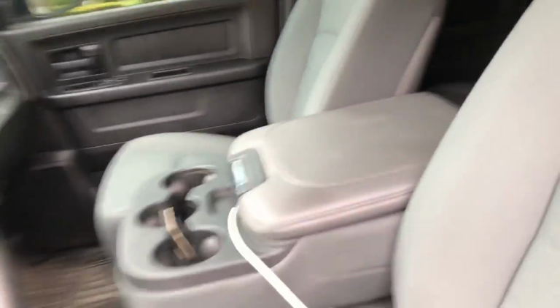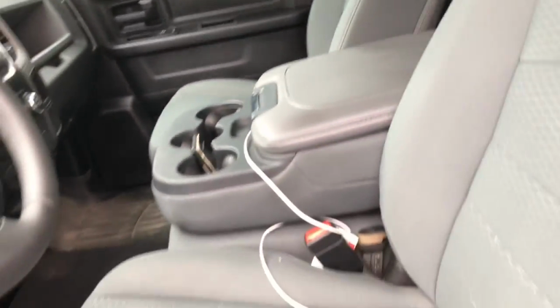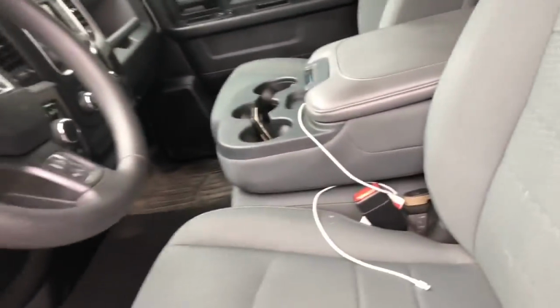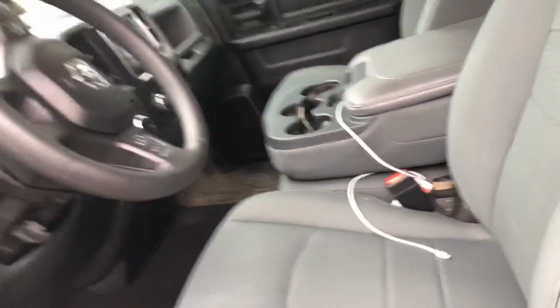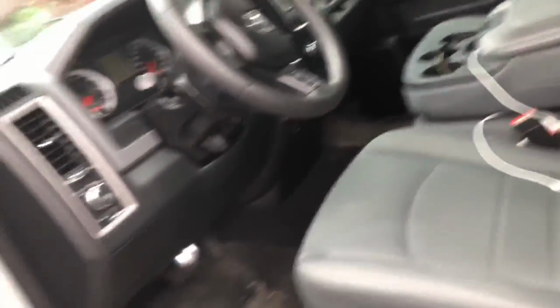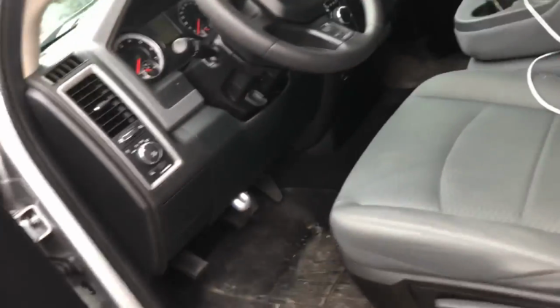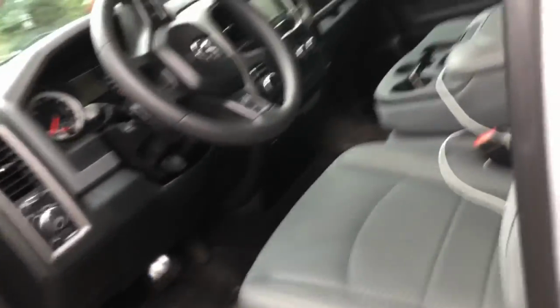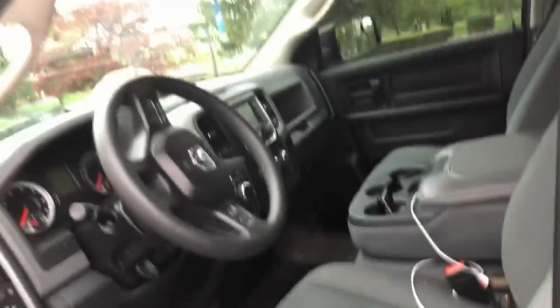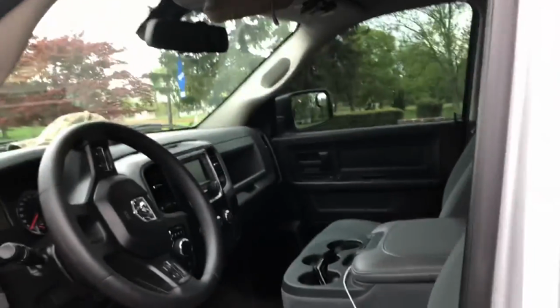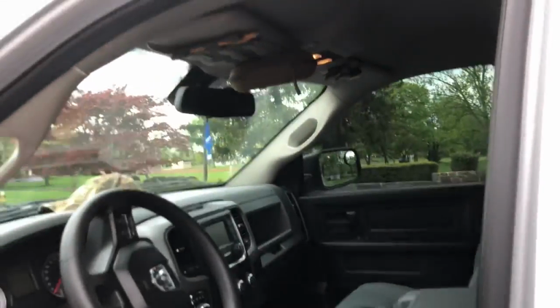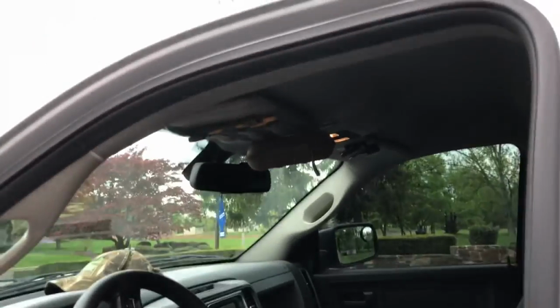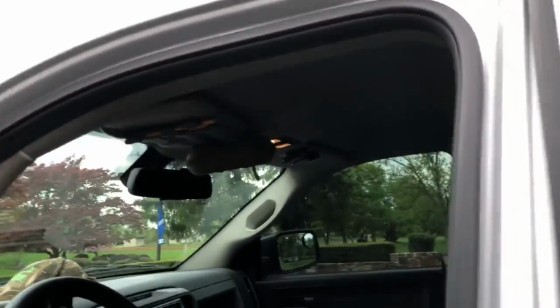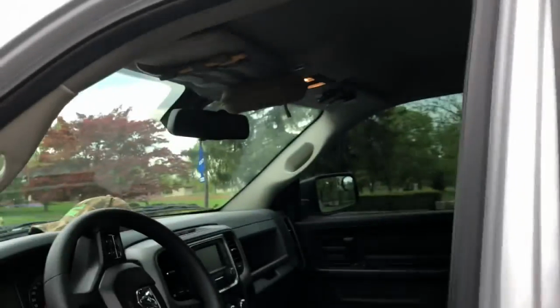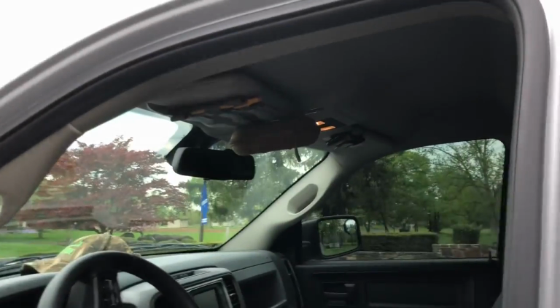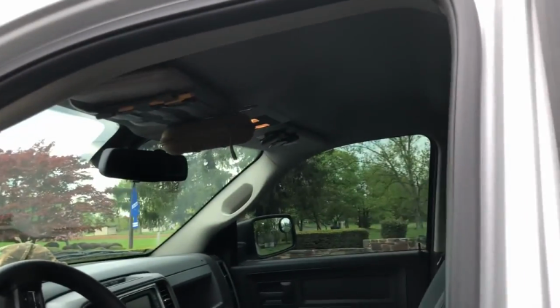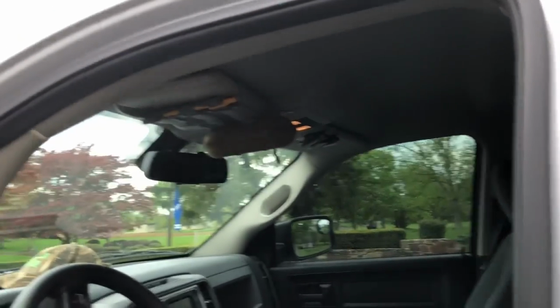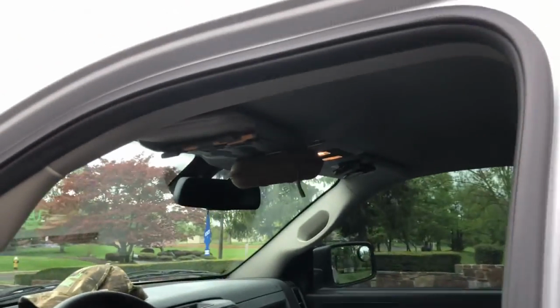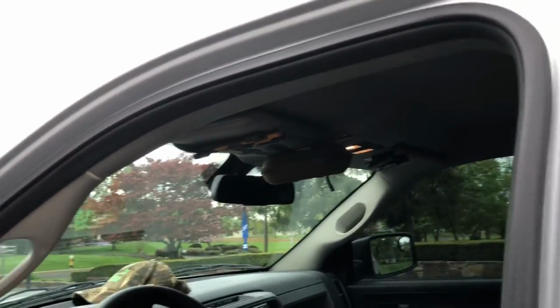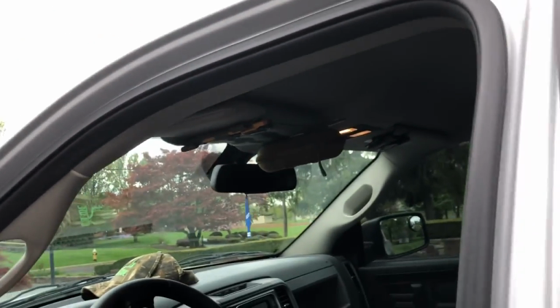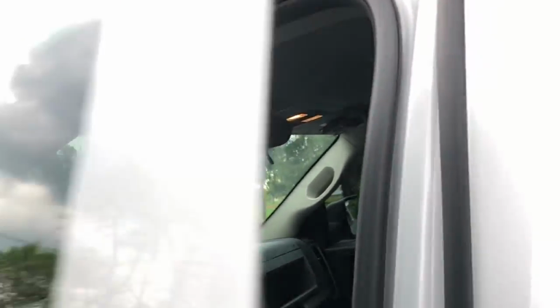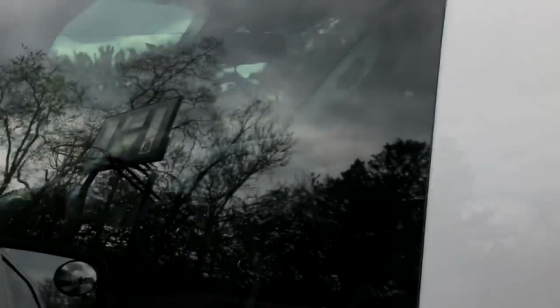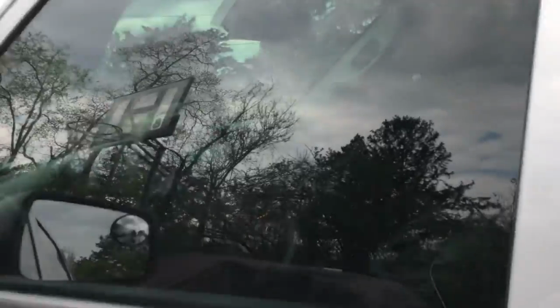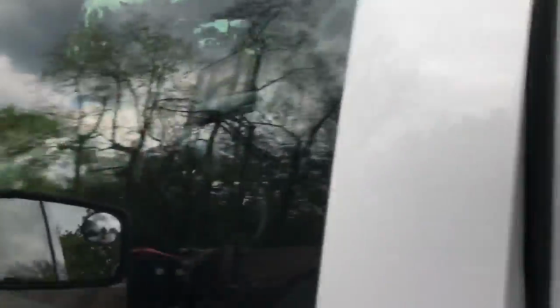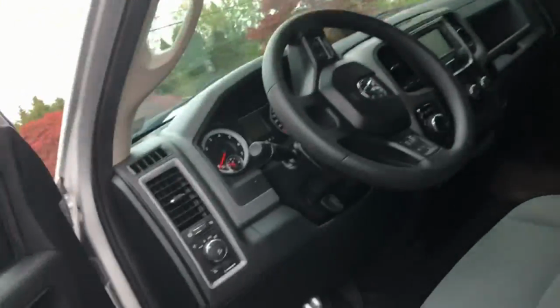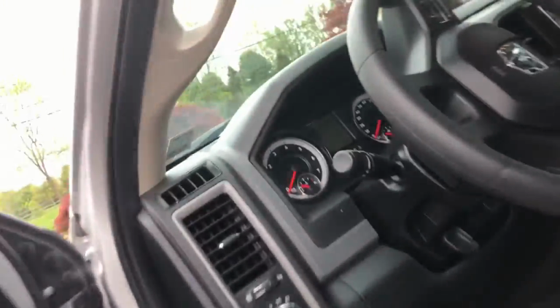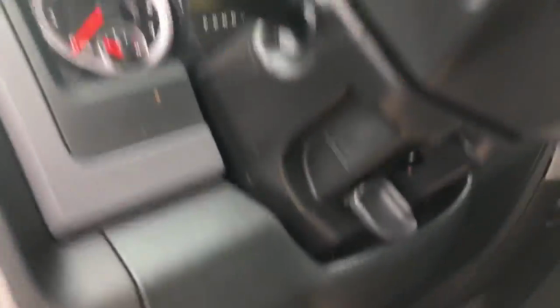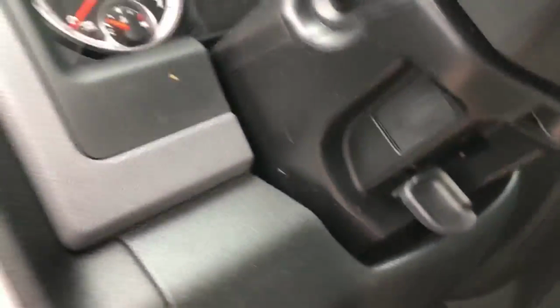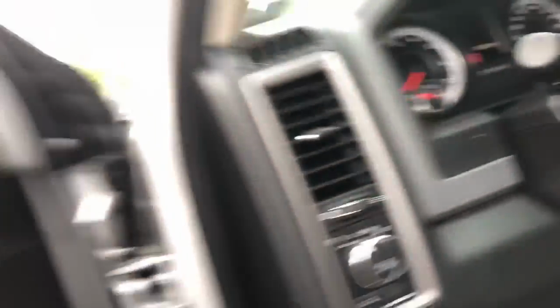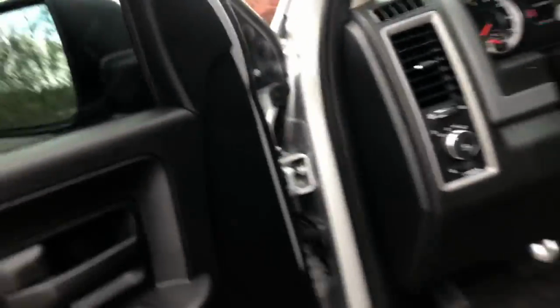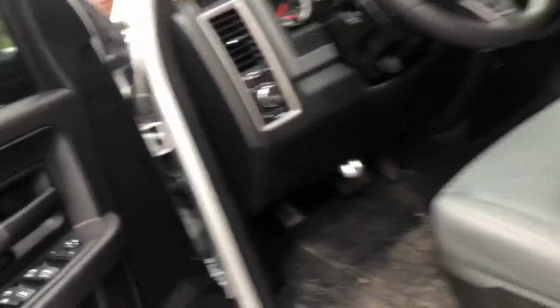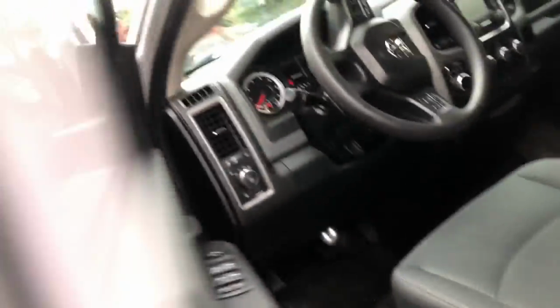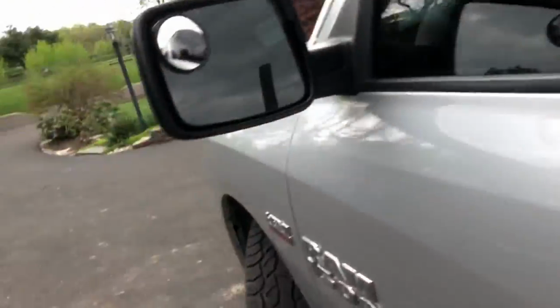That's pretty much all I've done to the inside. I do plan on doing all LED lights for the interior lights, but we'll wait on that.